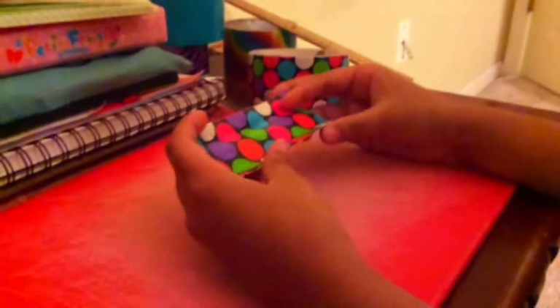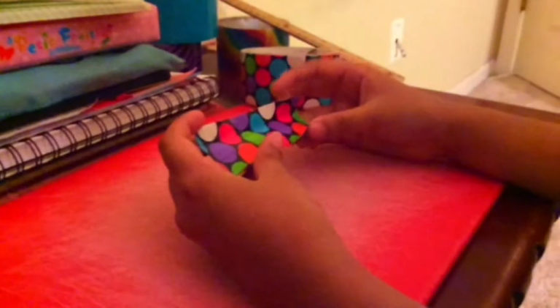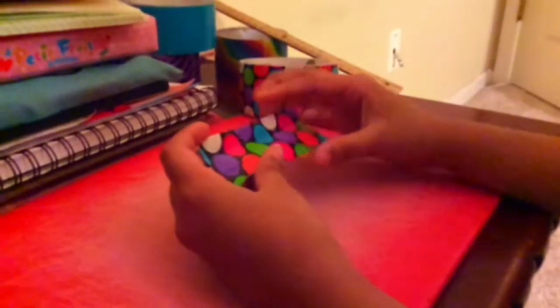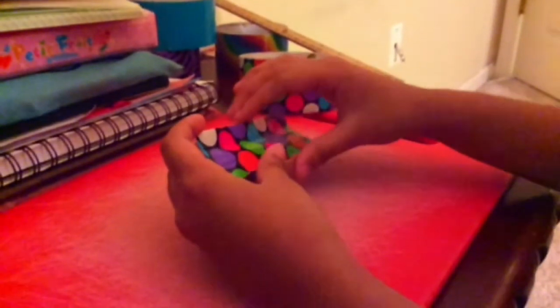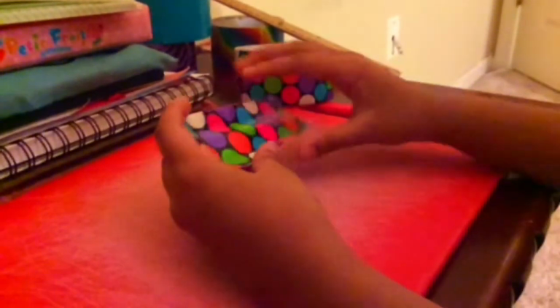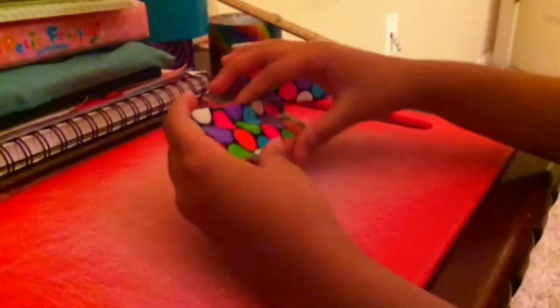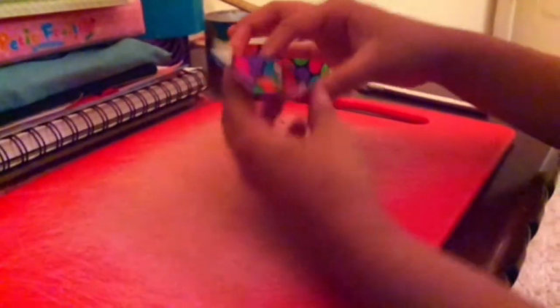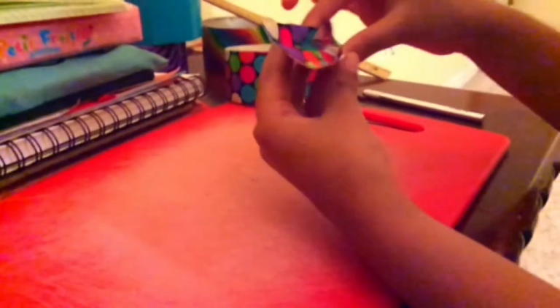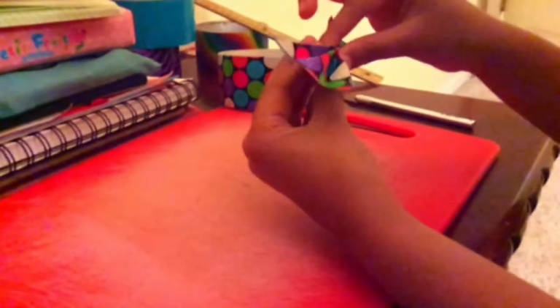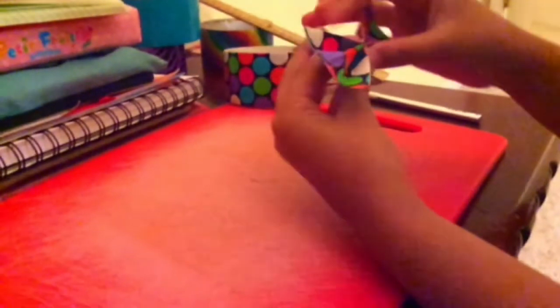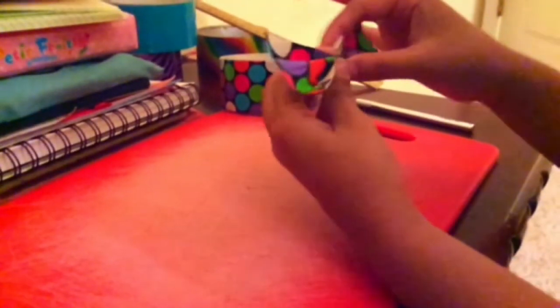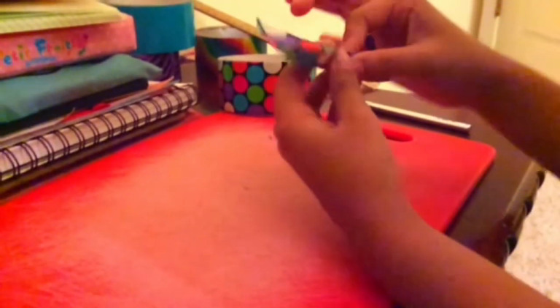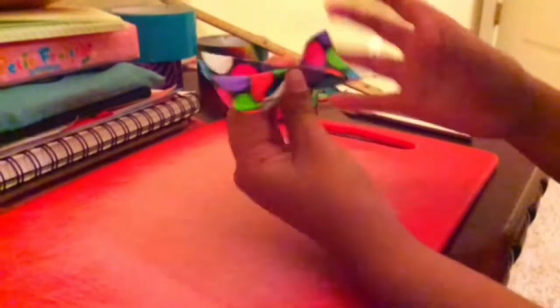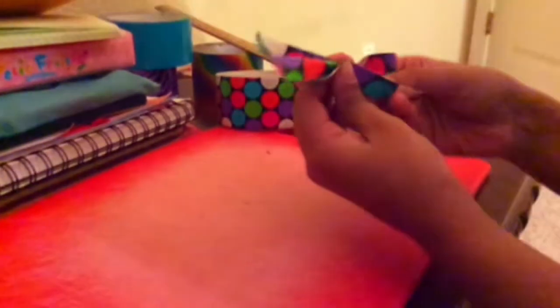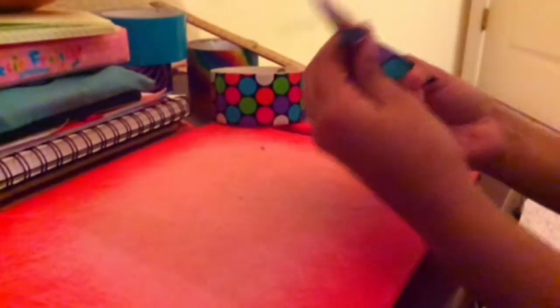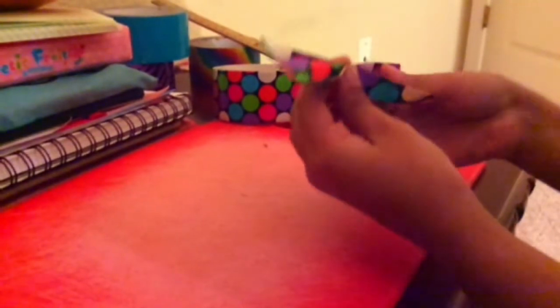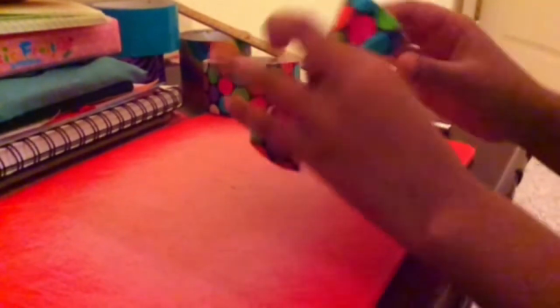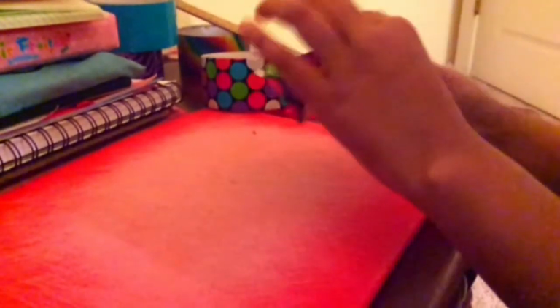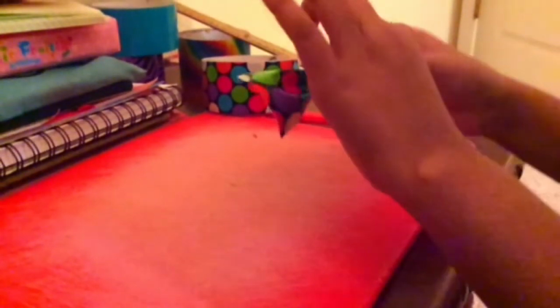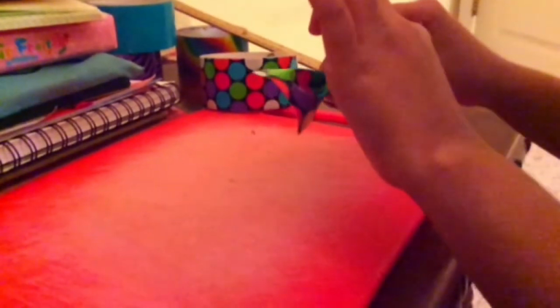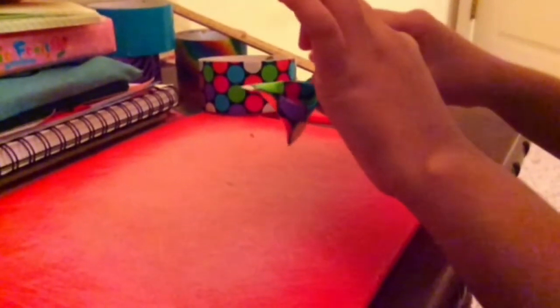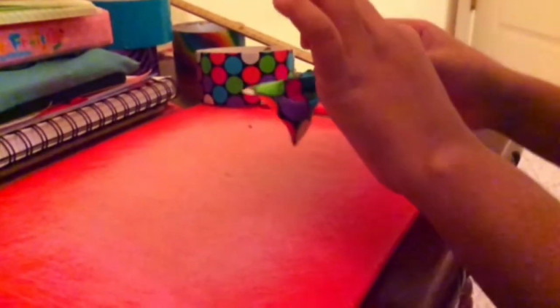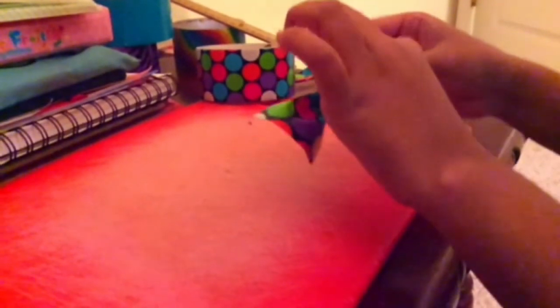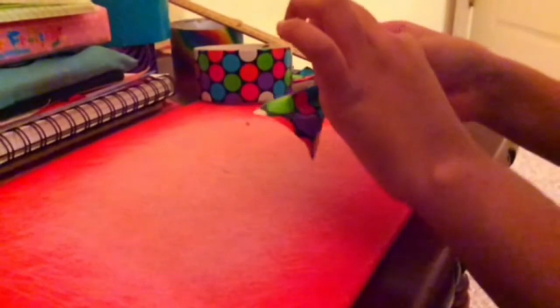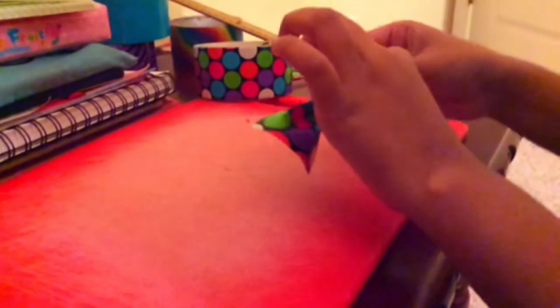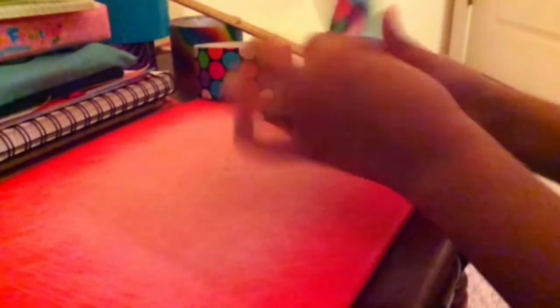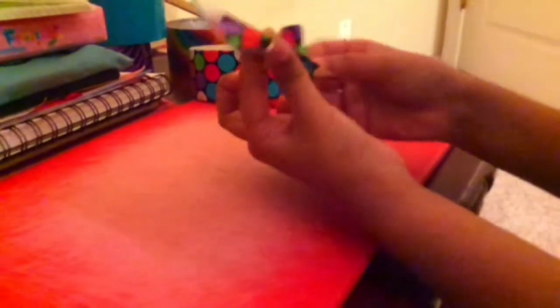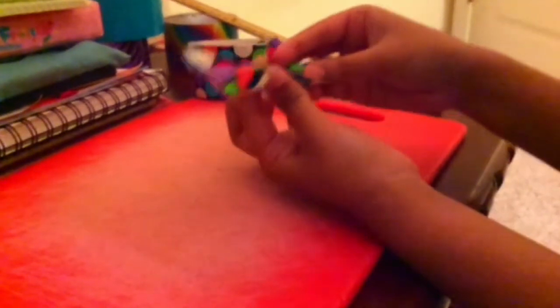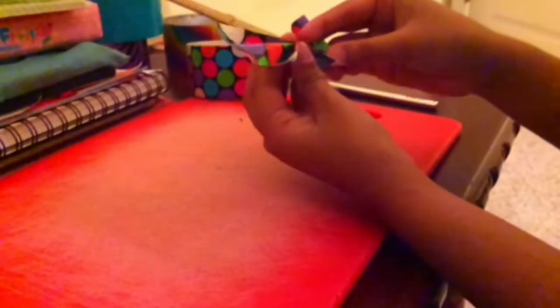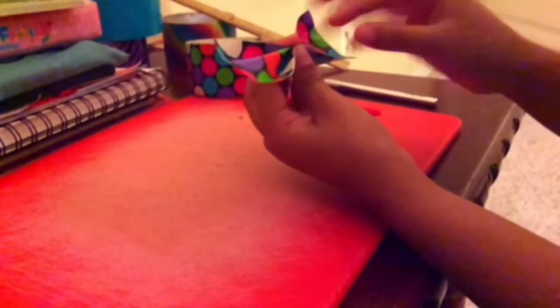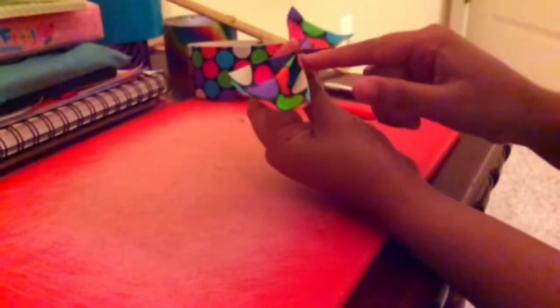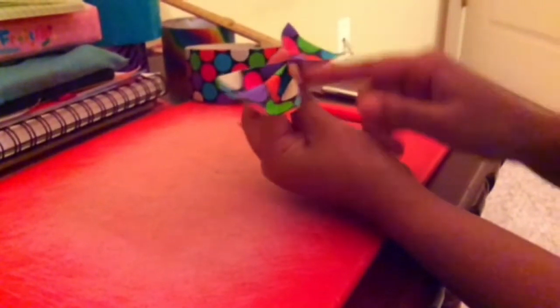After you've done that, you're going to make an accordion fold. Just pinch a lot at the middle and don't pinch a lot at the sides, and try to make it centered.